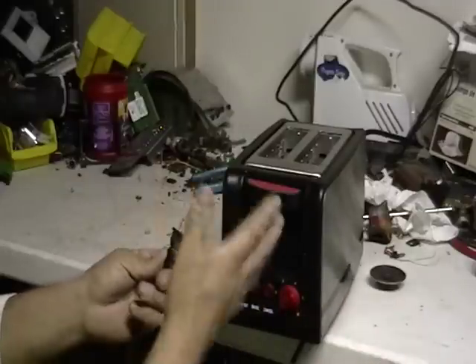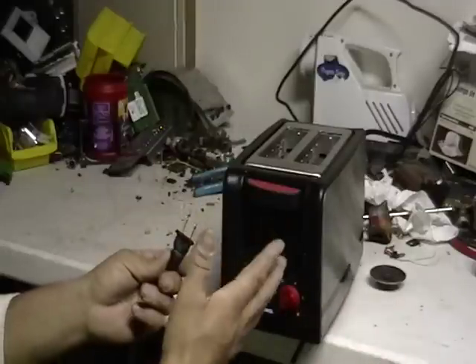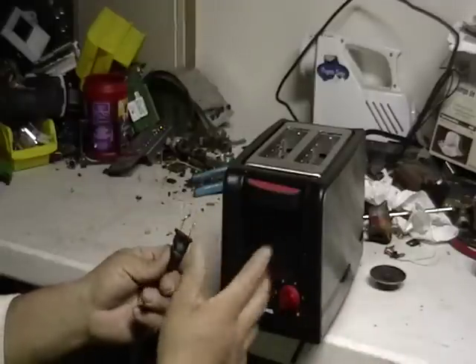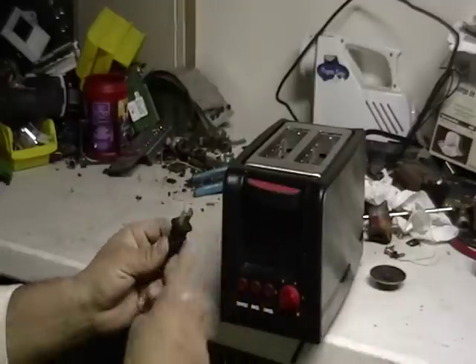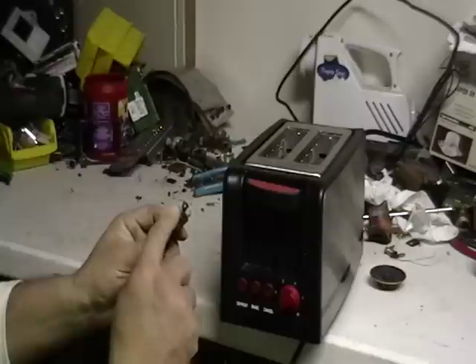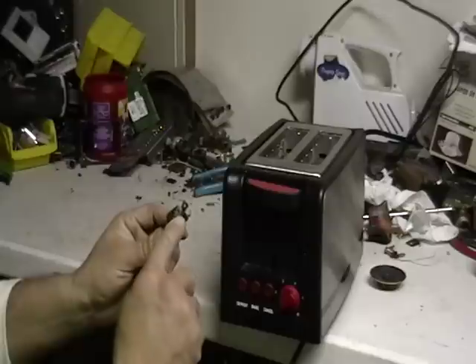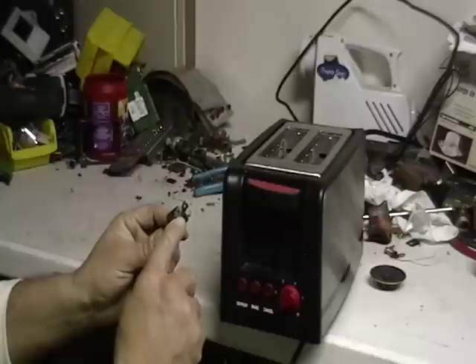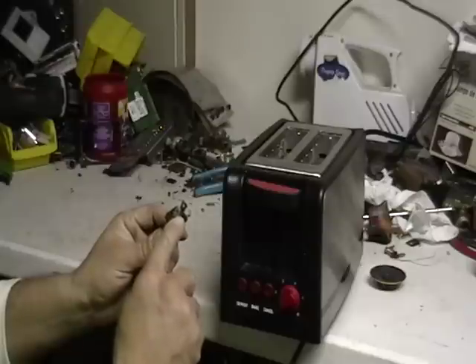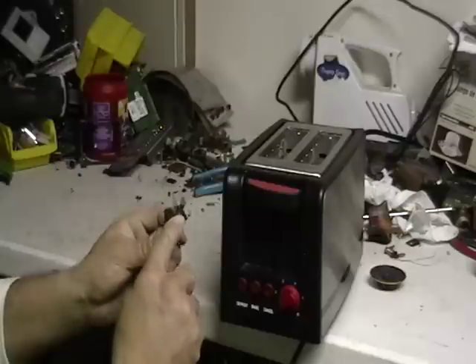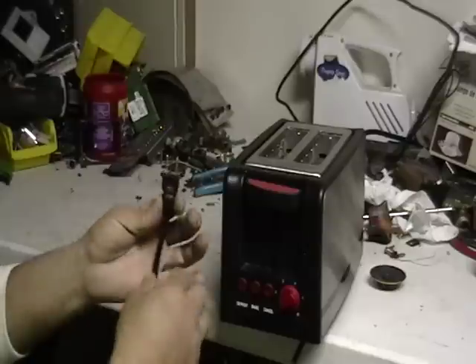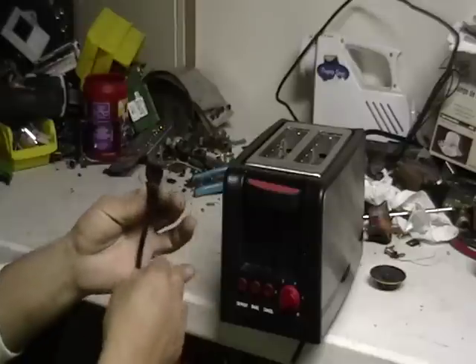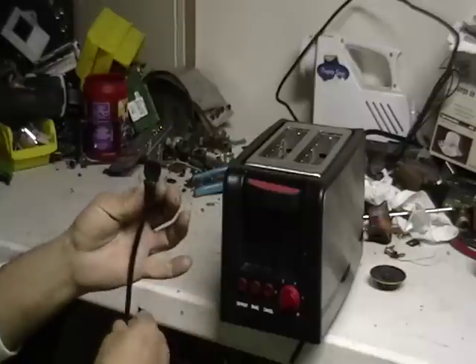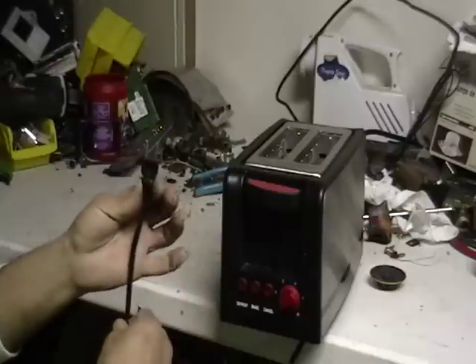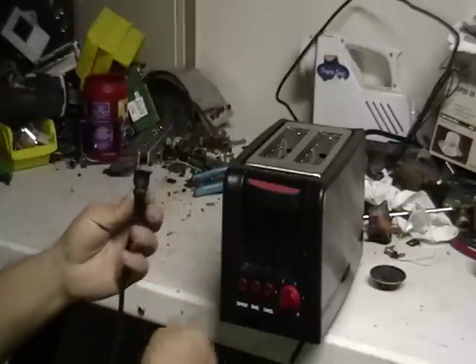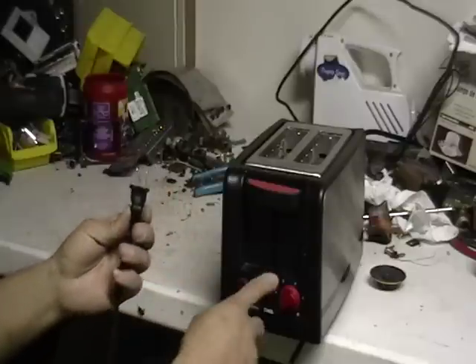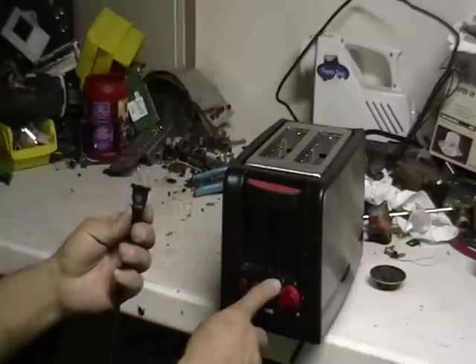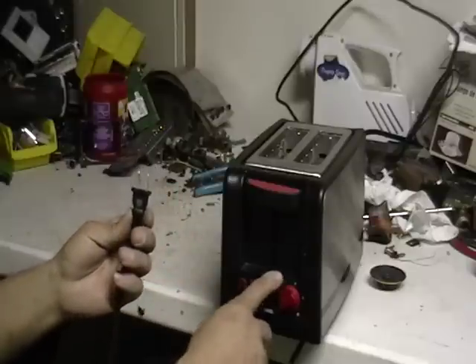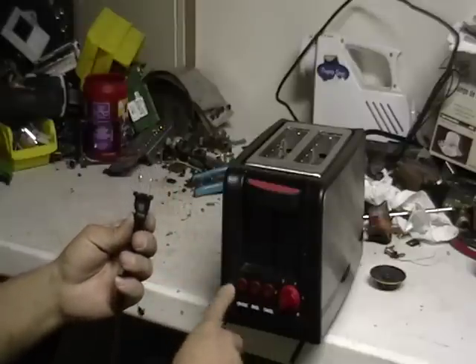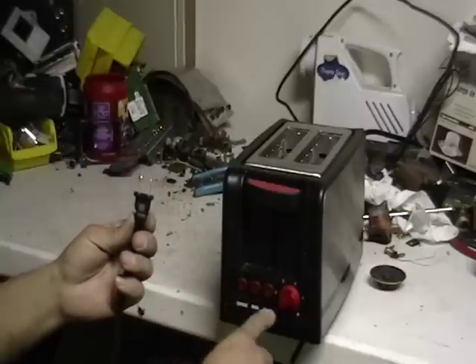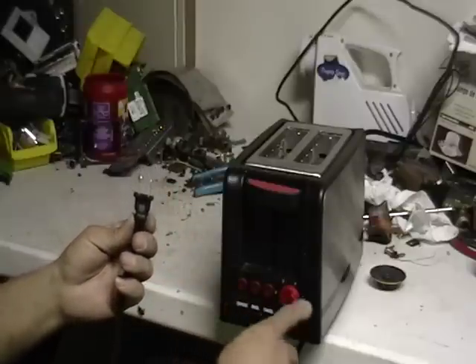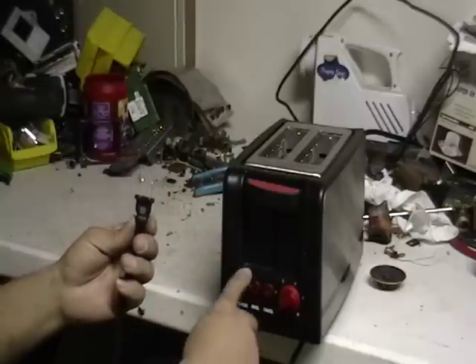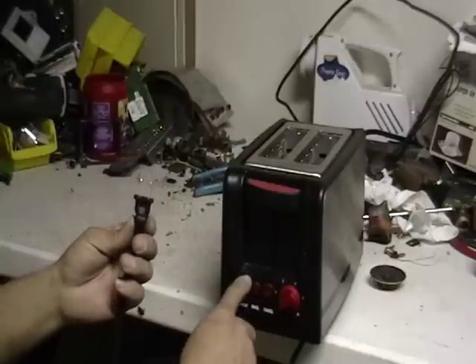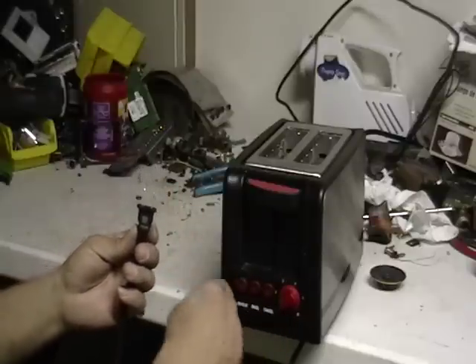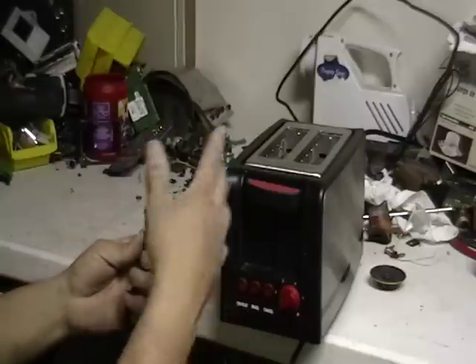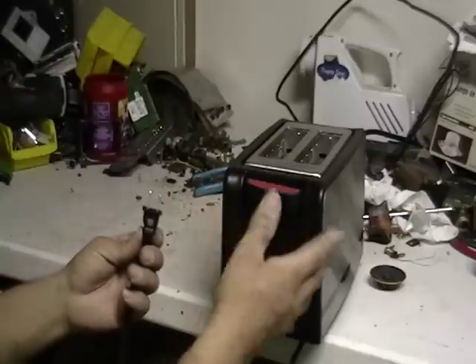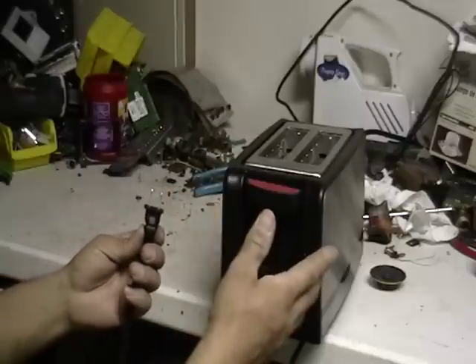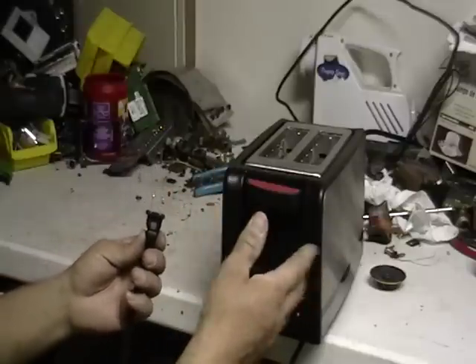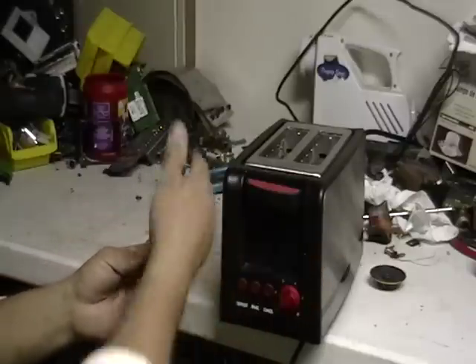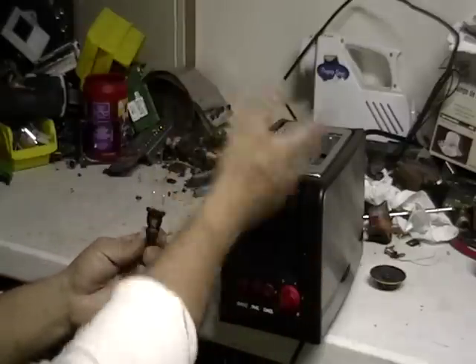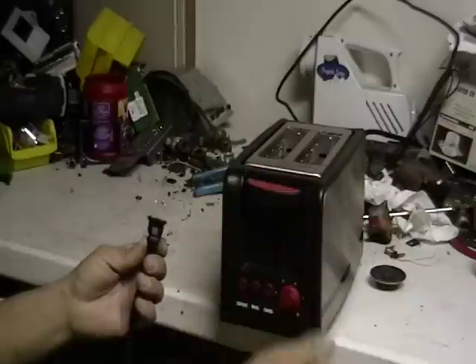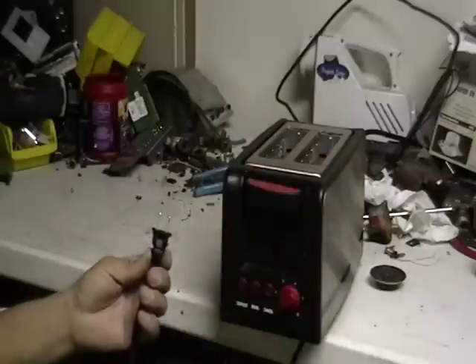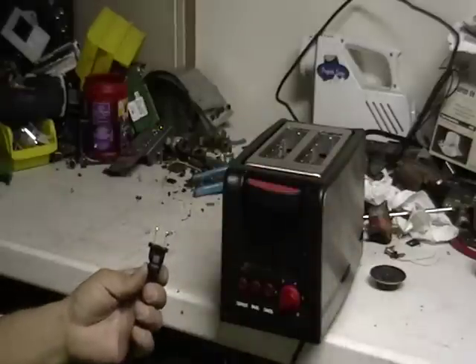All I would do is take the pins out, cut the cord, open this up — maybe there's a board in there — and scrap it. Leave the toaster as is.